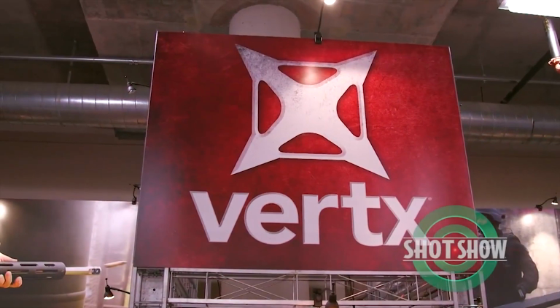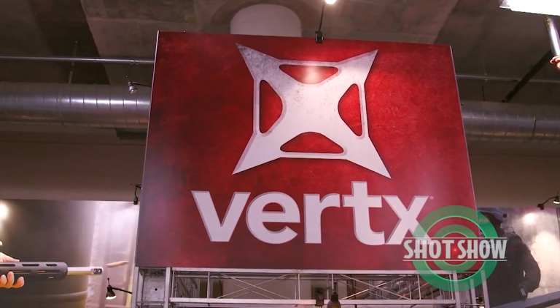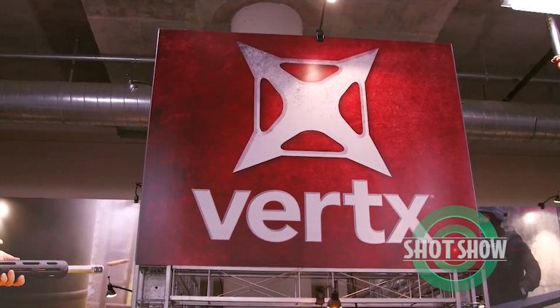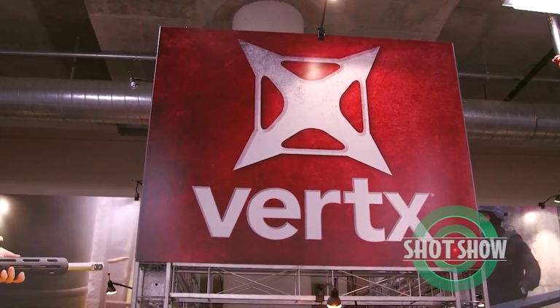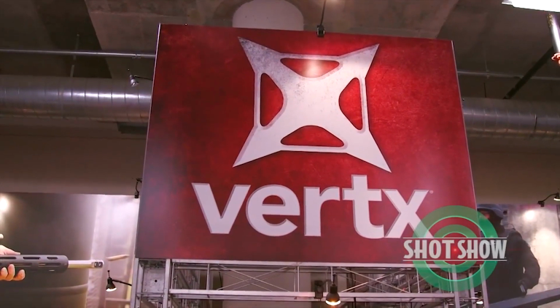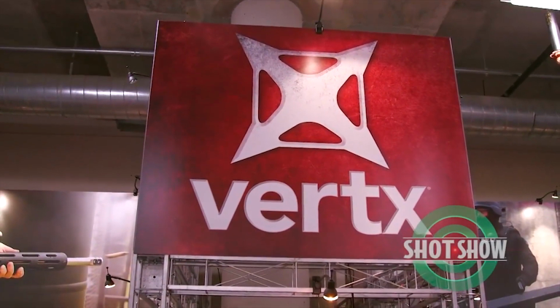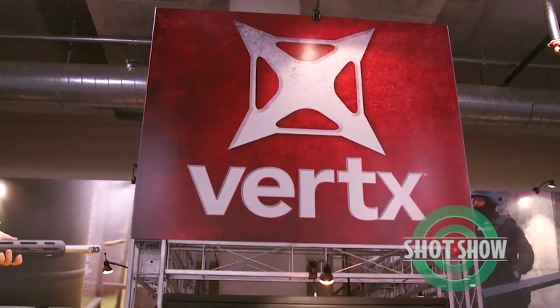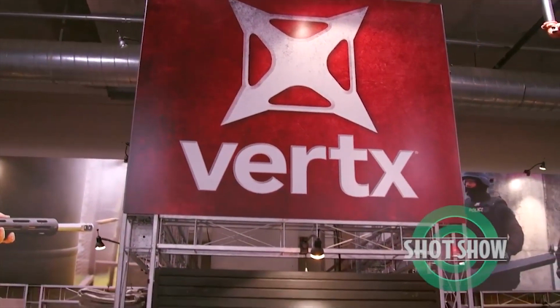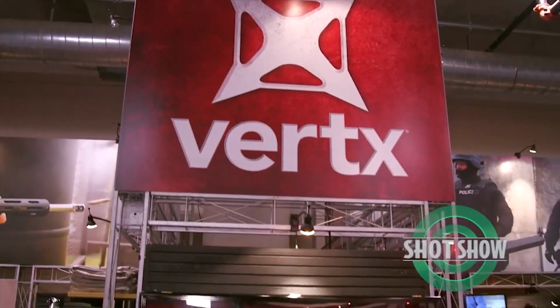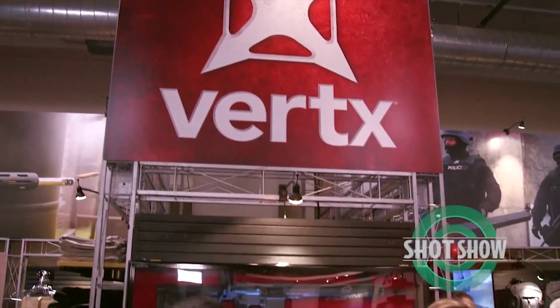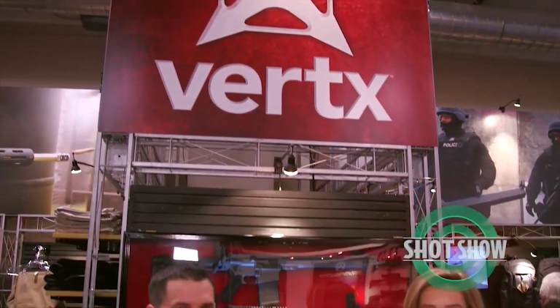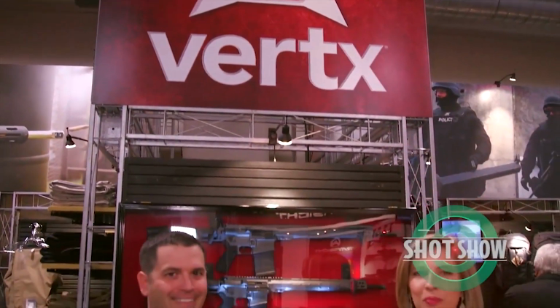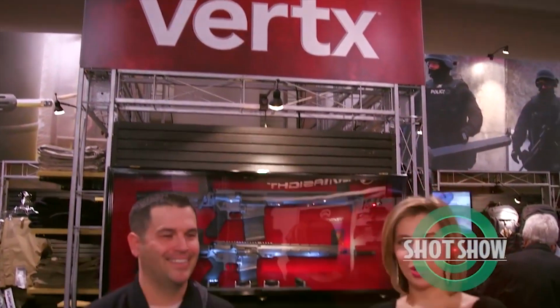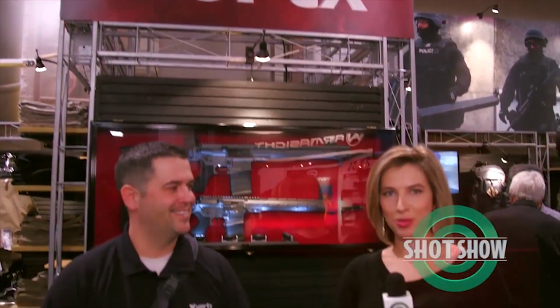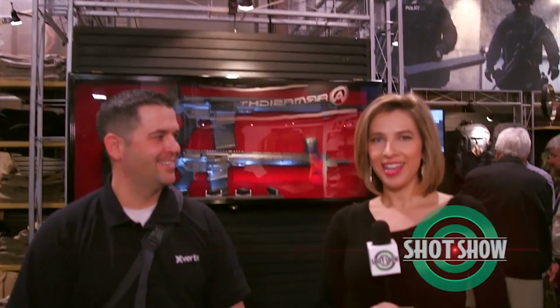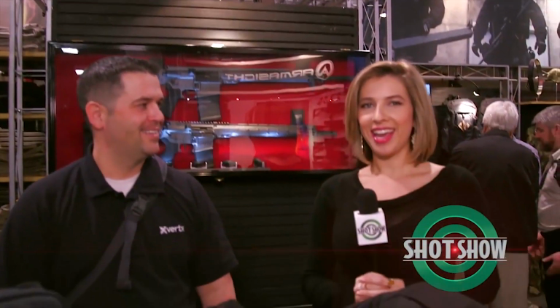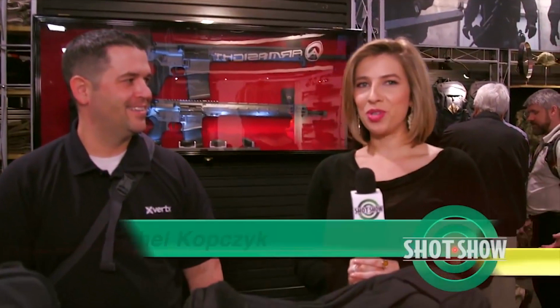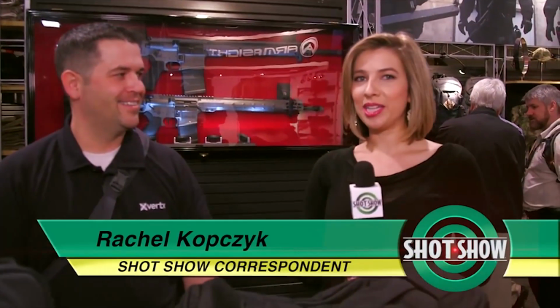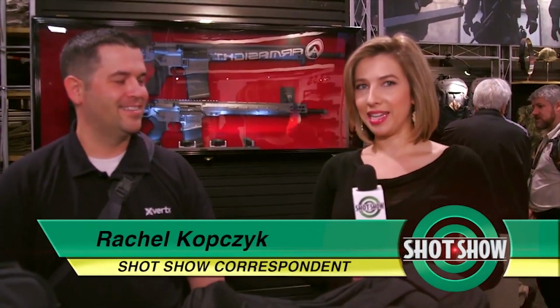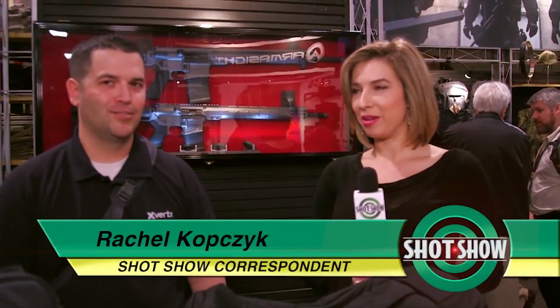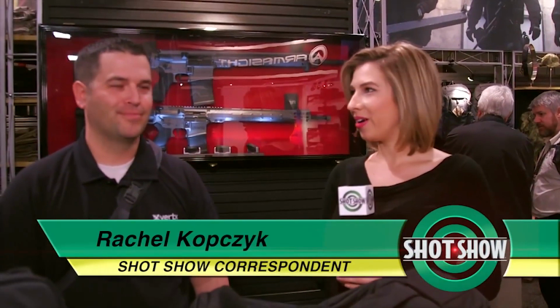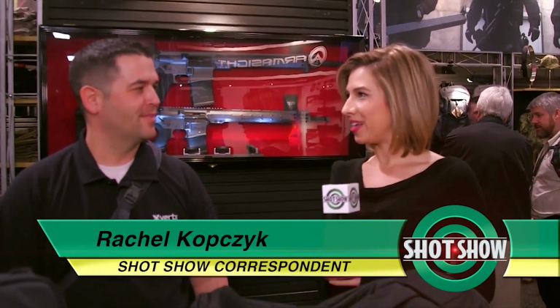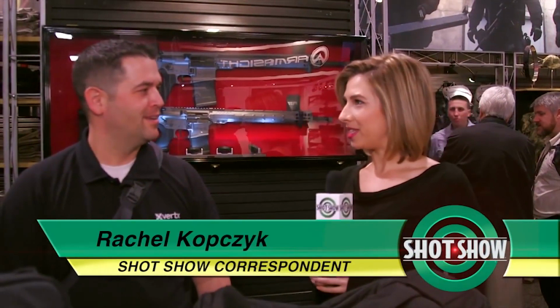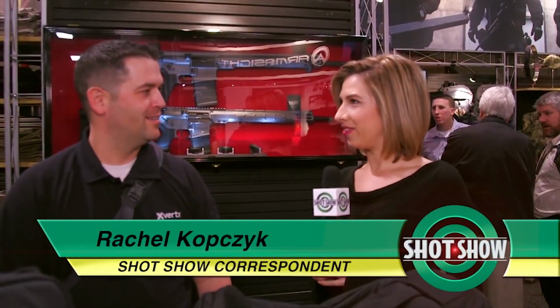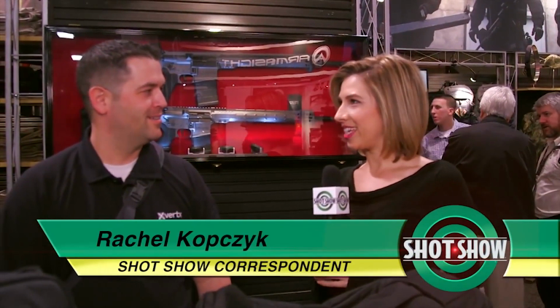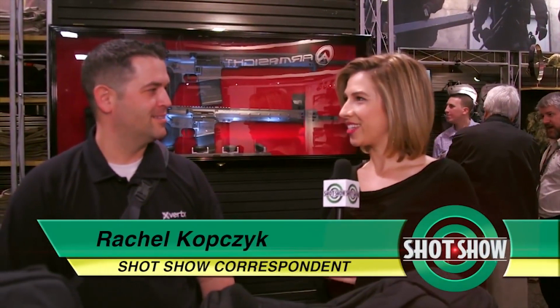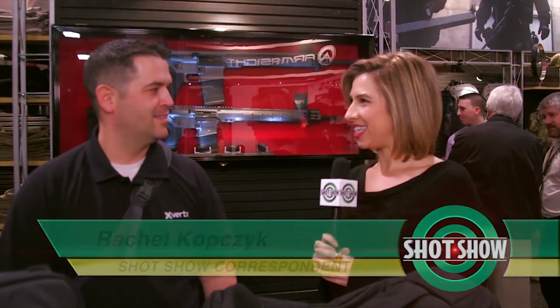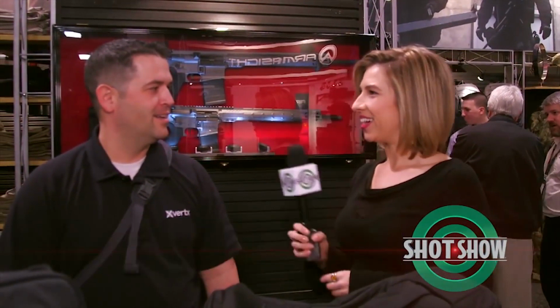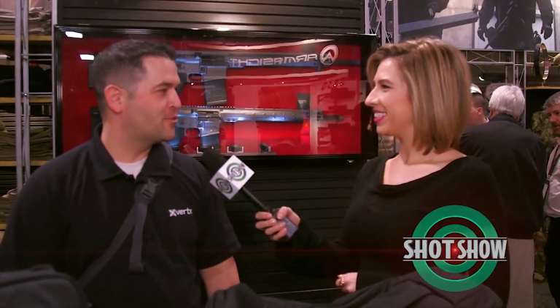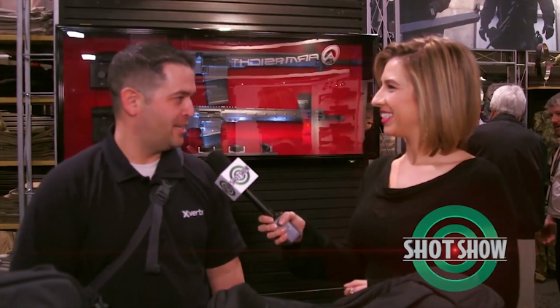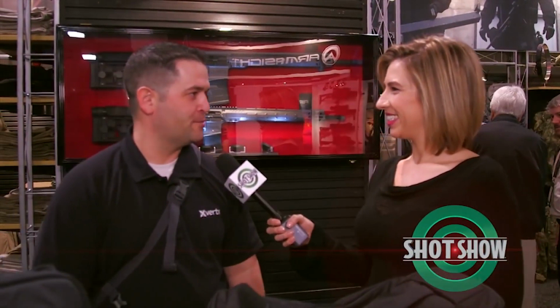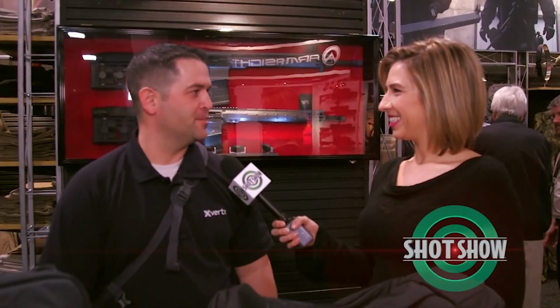Vertex is returning to the SHOT Show Product Spotlight. I'm Rachel Kopchak and I'm joined by Daryl Morrow, the Vice President of Vertex. It's good to see you, Daryl. It's great to see you too, Rachel.